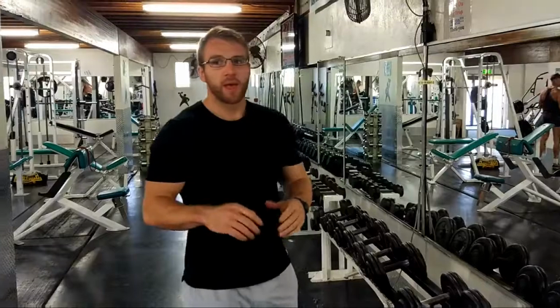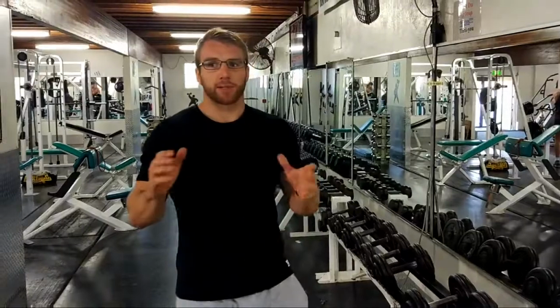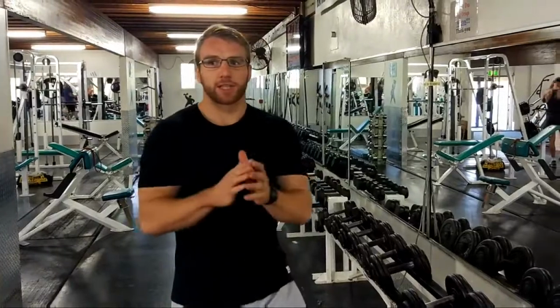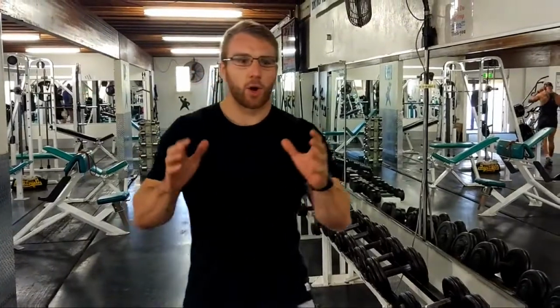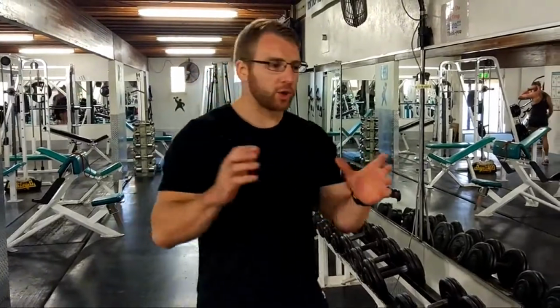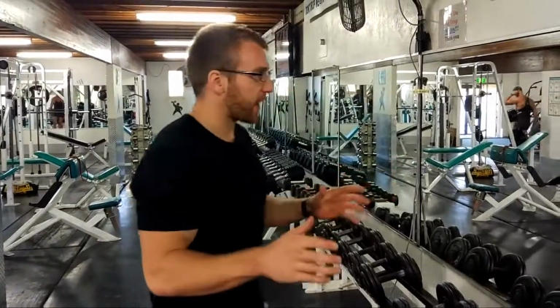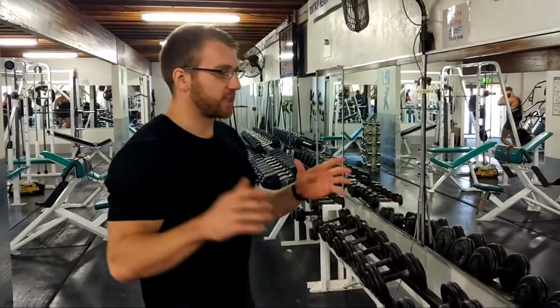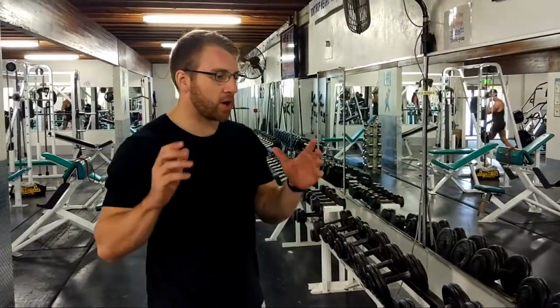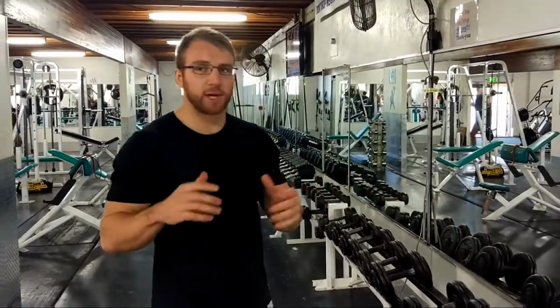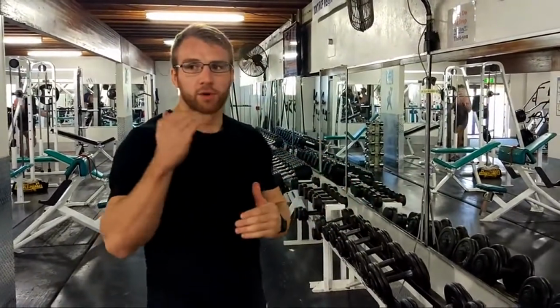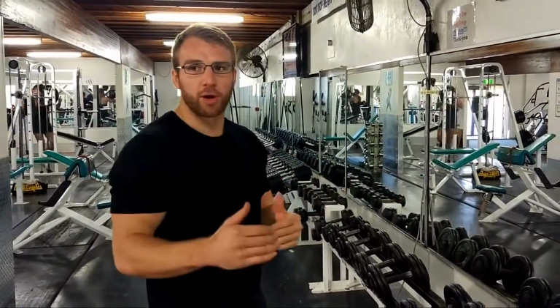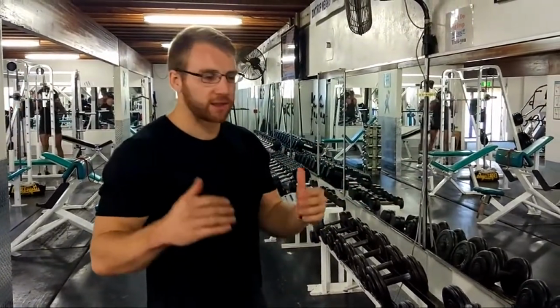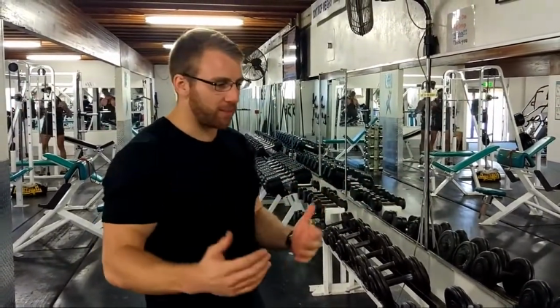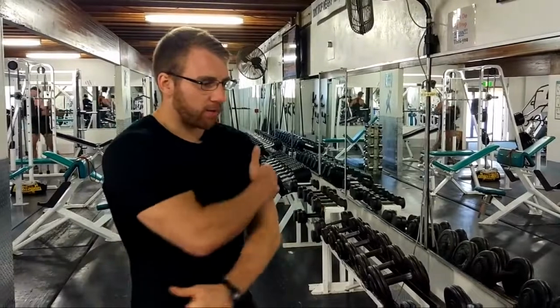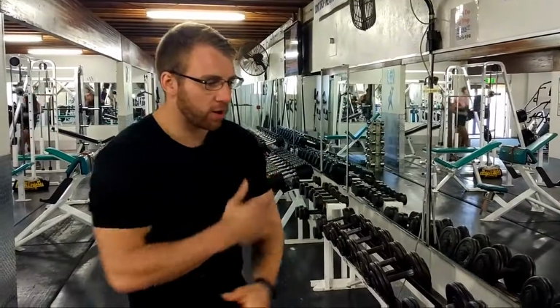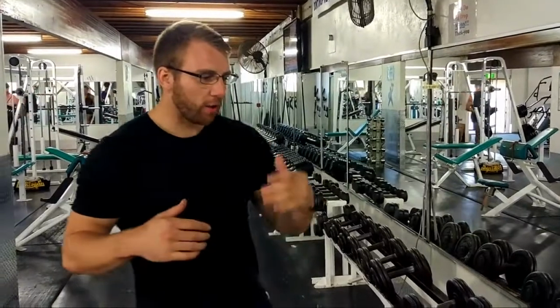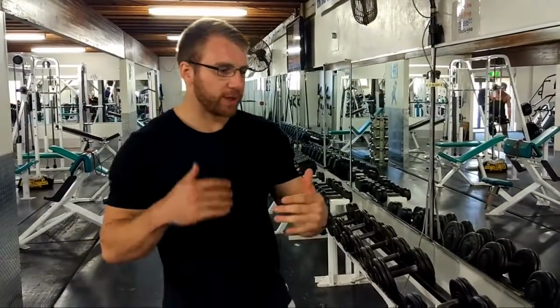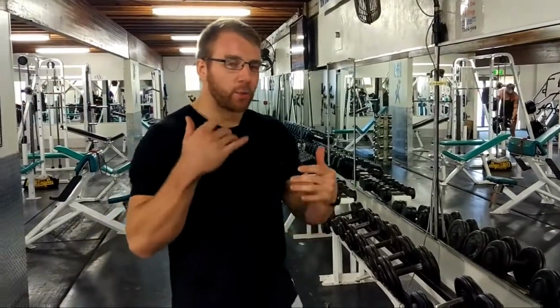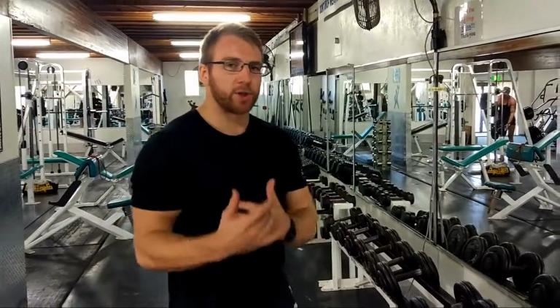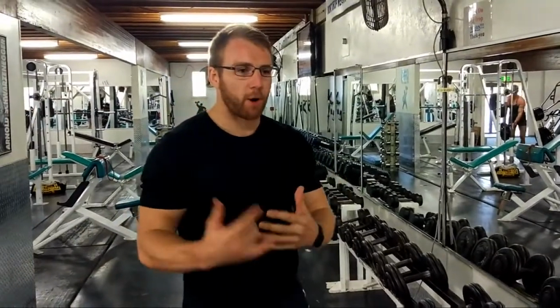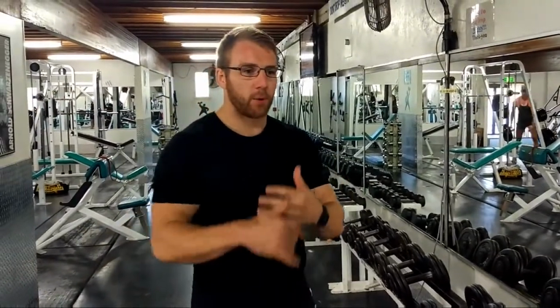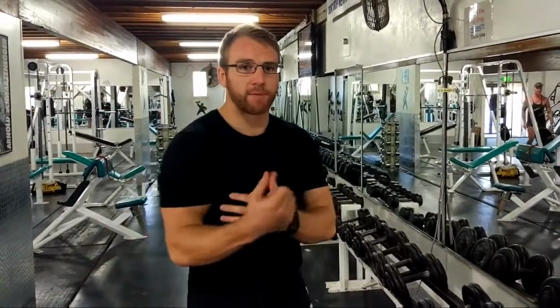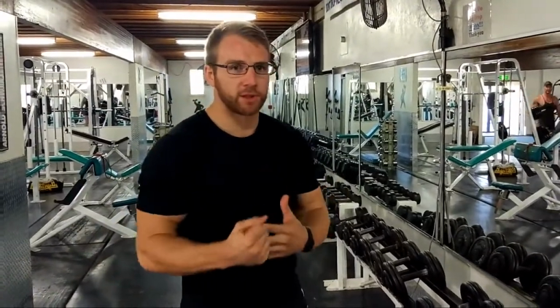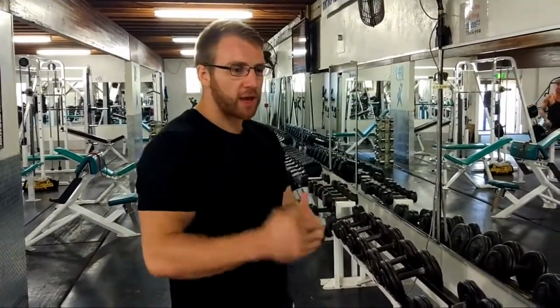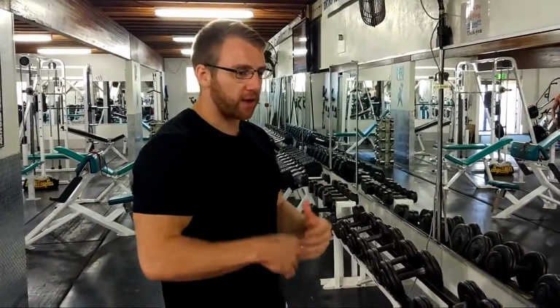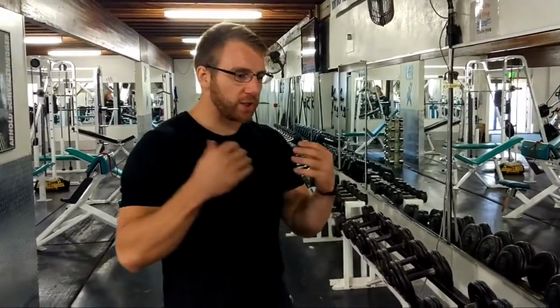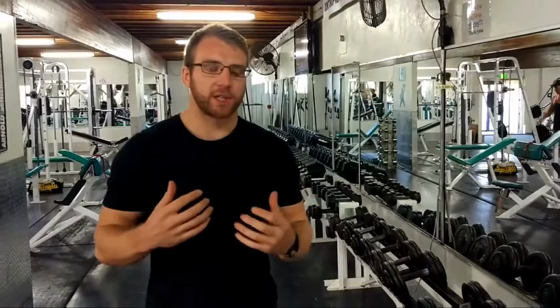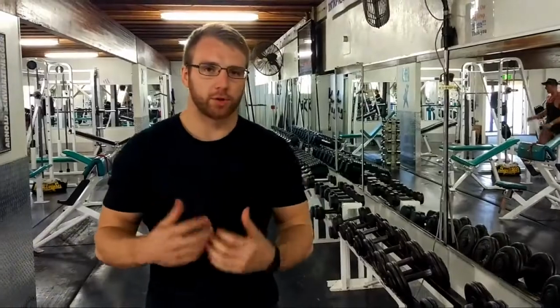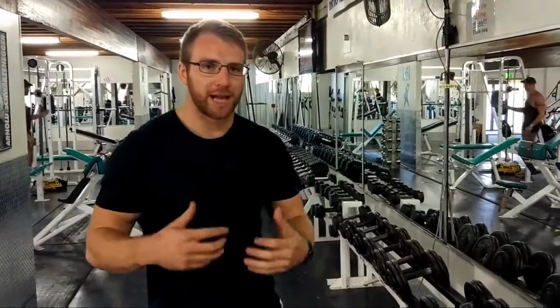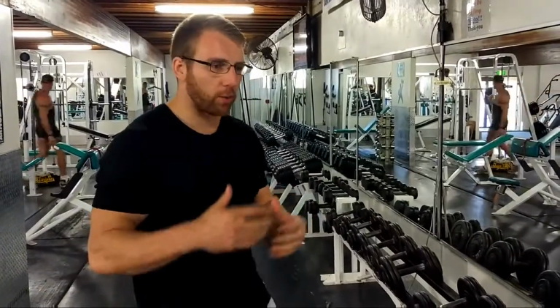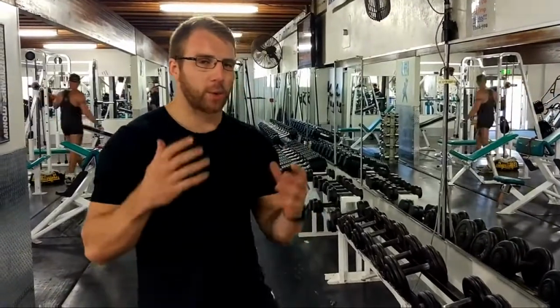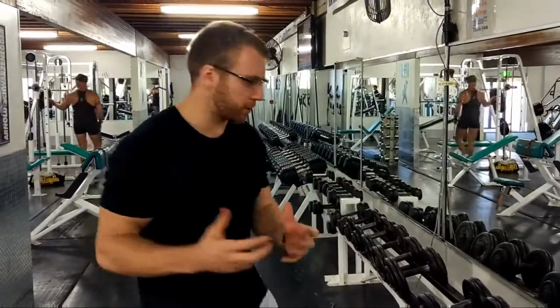What's up guys, I'm going to show you another back exercise that's commonly done wrong, and it's the dumbbell bent over row. Often times we use too much bicep or arm flexion, and we don't actually end up recruiting the lats or the rhomboids like you want to.